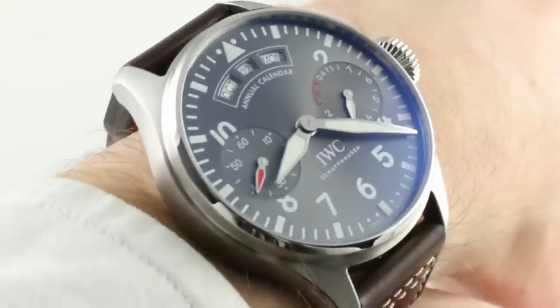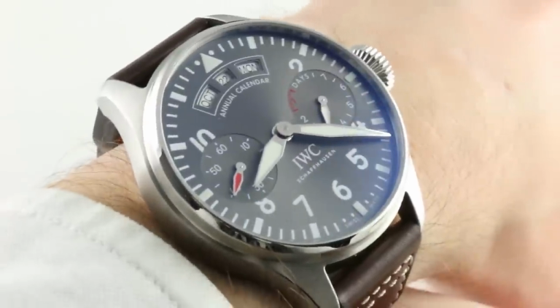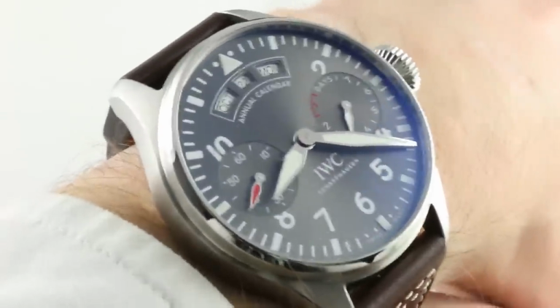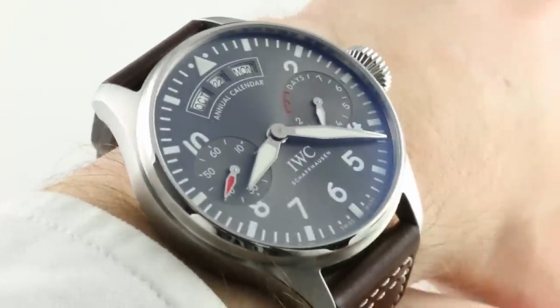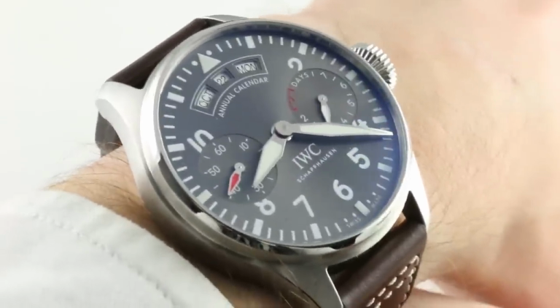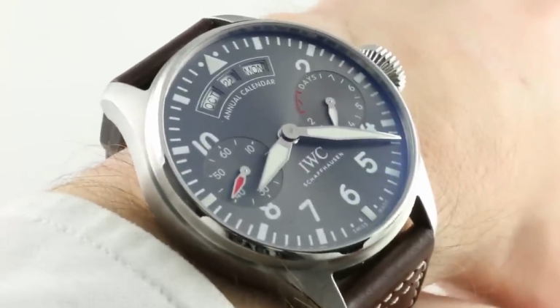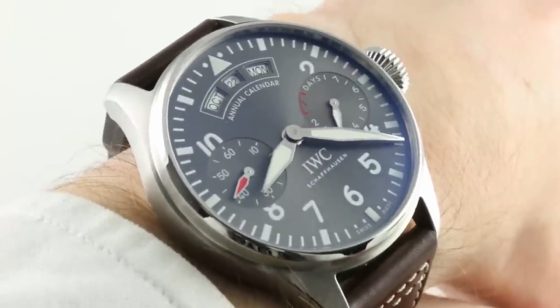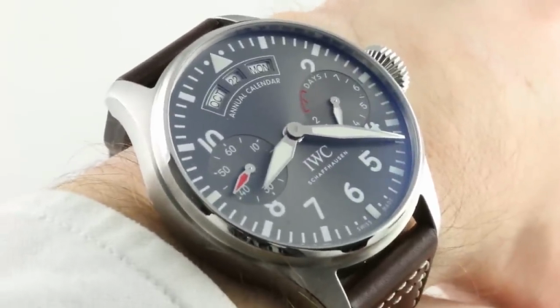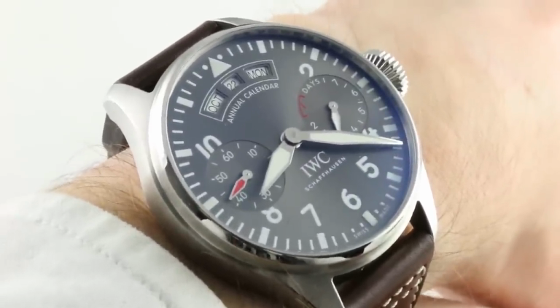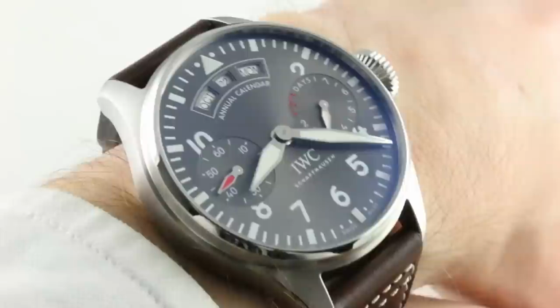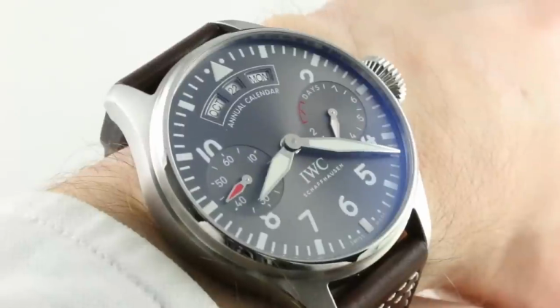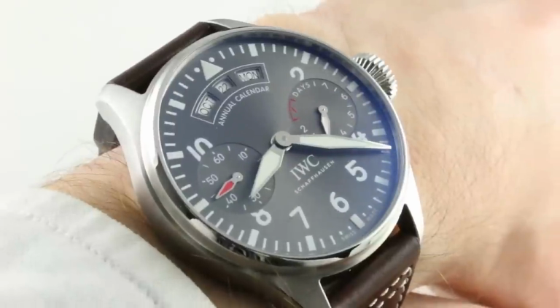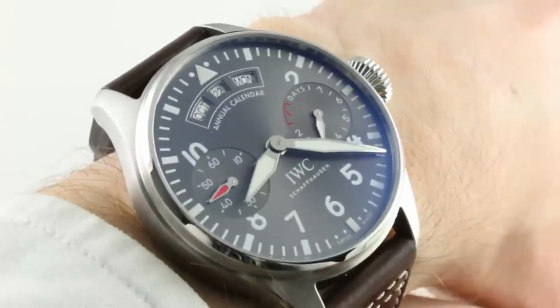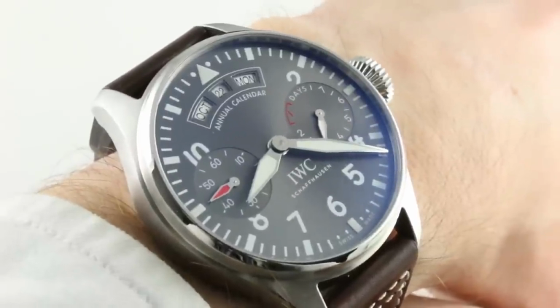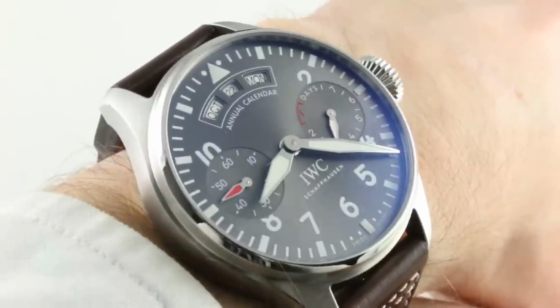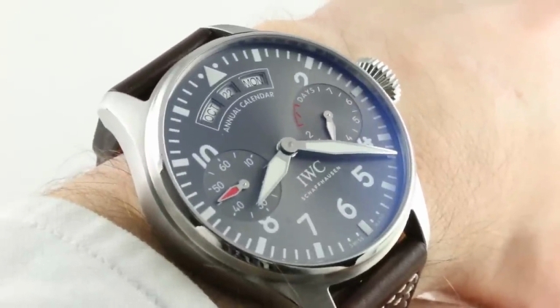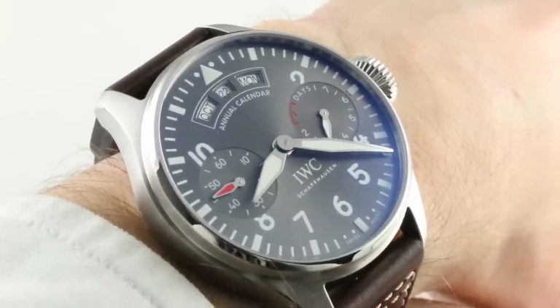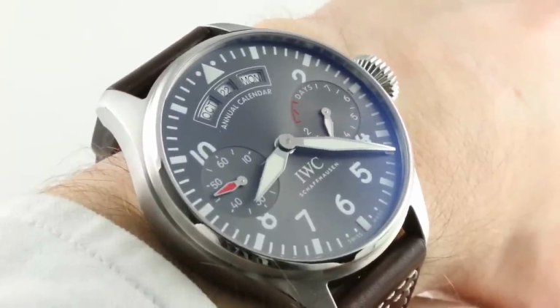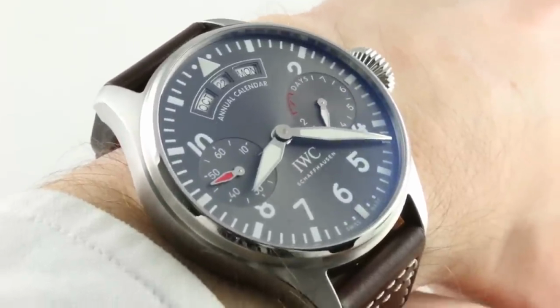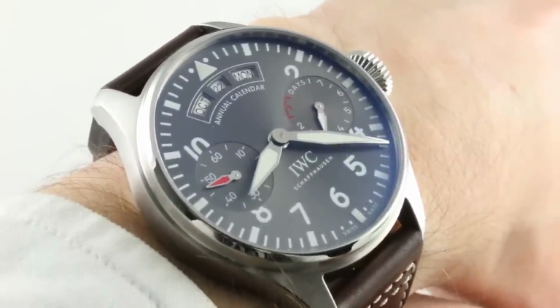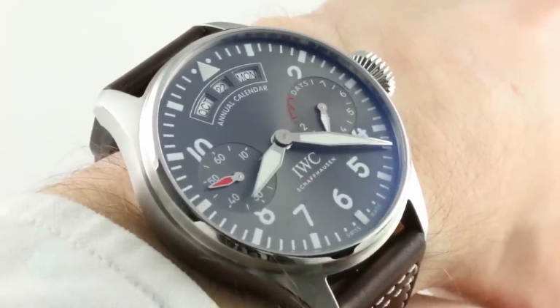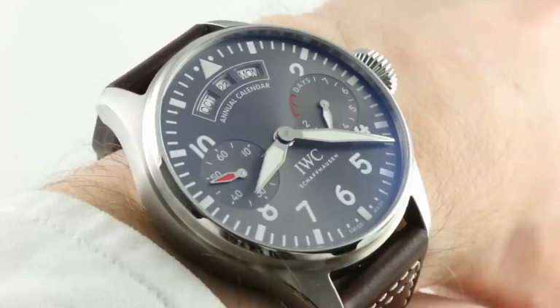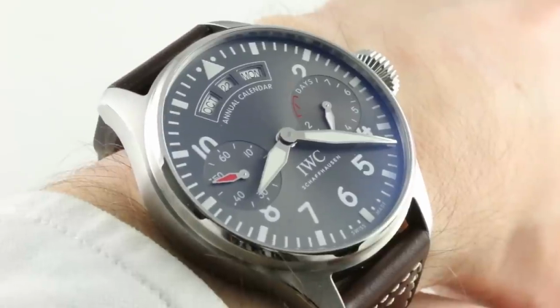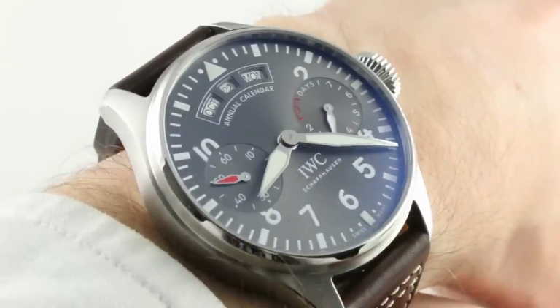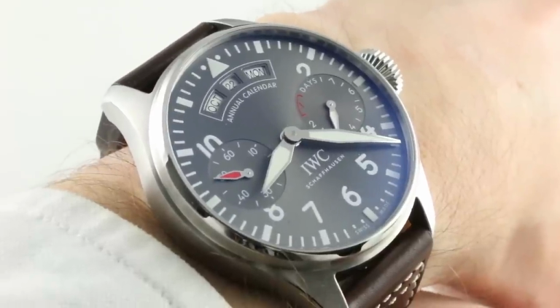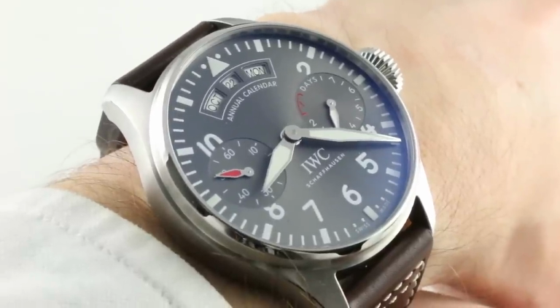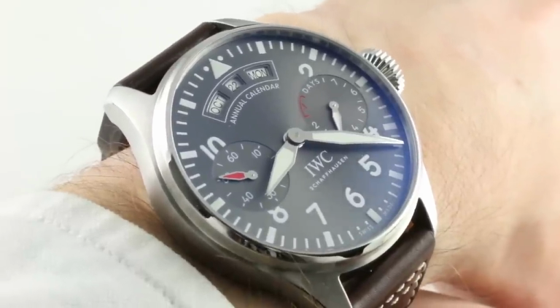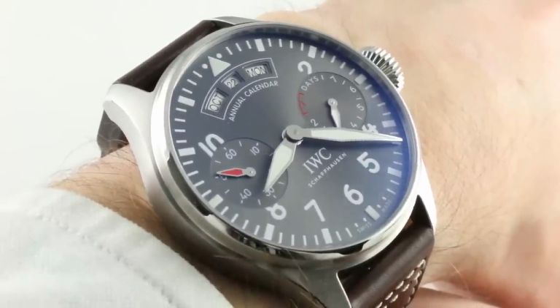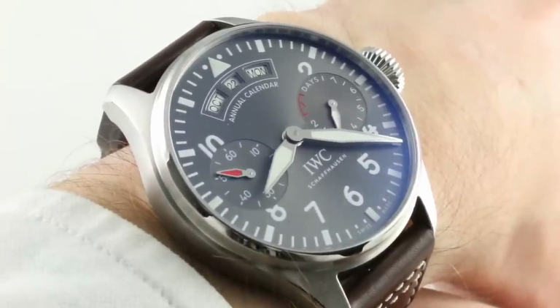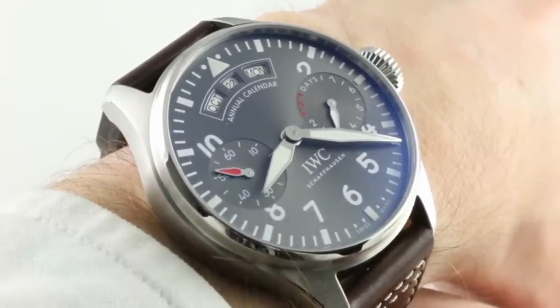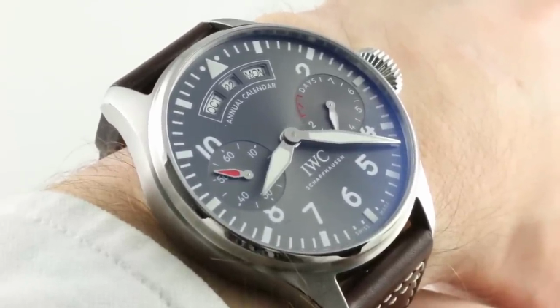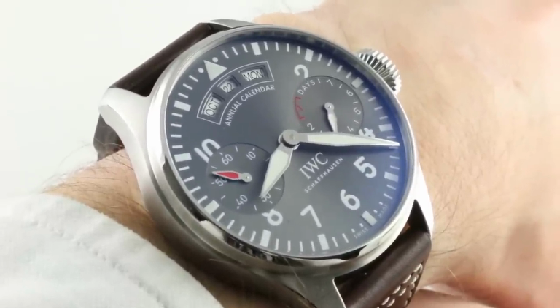Today we are discussing one of the stars of IWC's 2016 Year of the Pilot Watch — what was then the brand-new IWC Big Pilot's Watch Annual Calendar in steel, reference 5027-02.